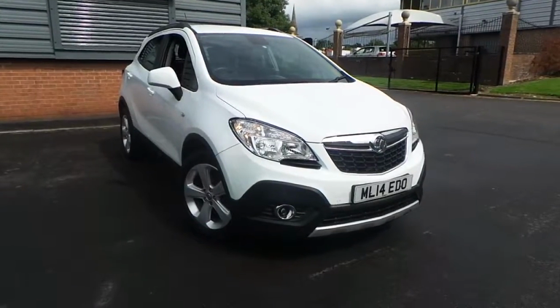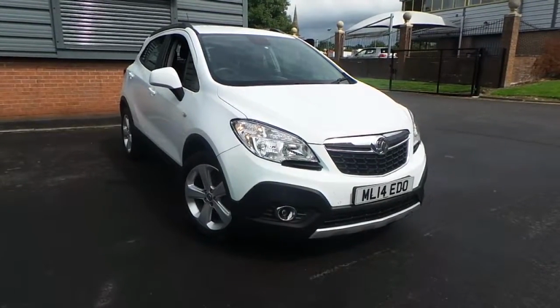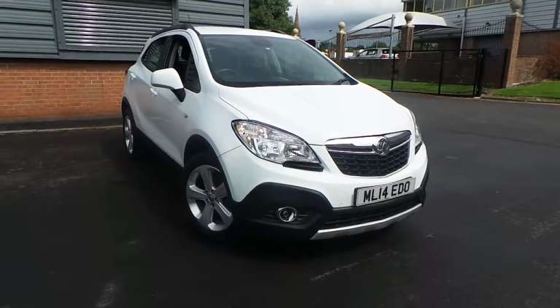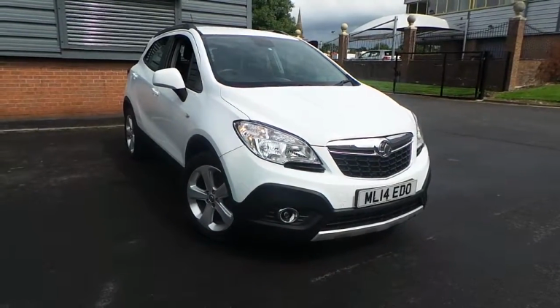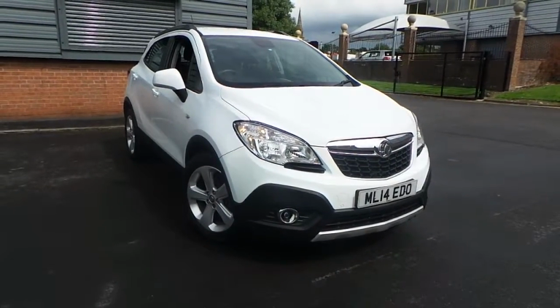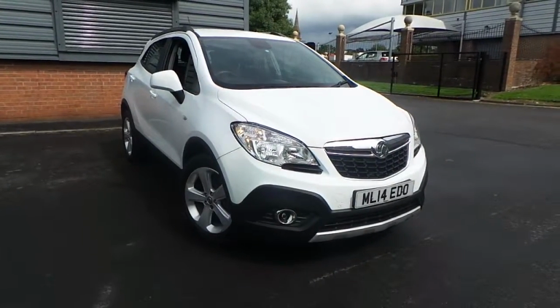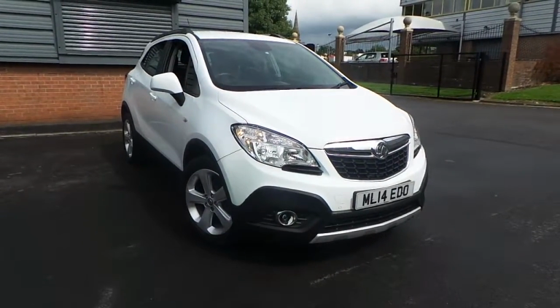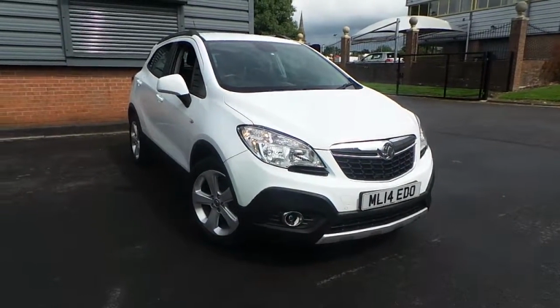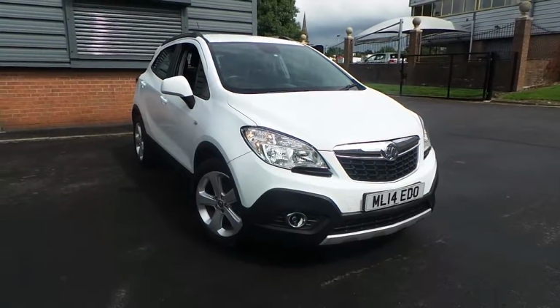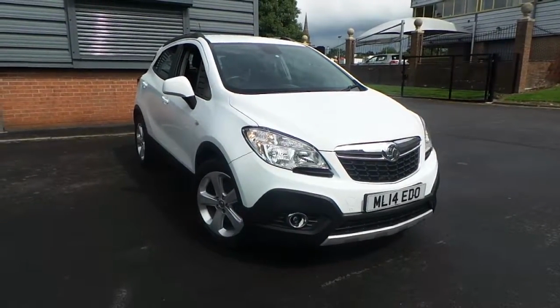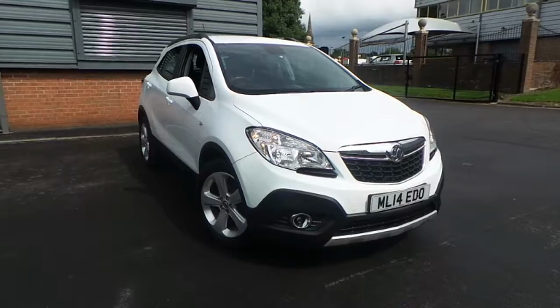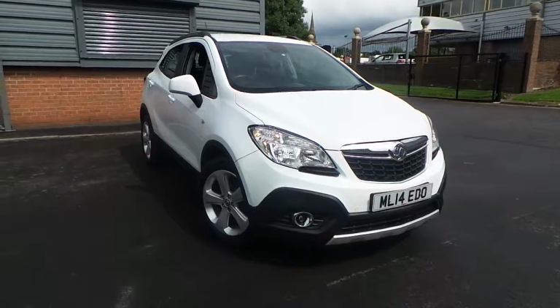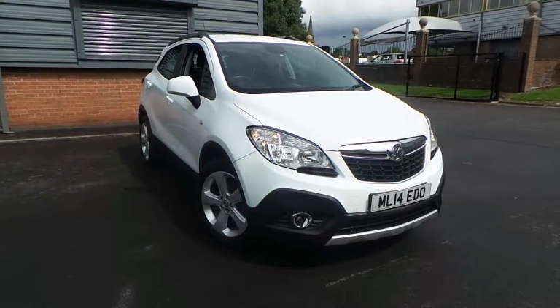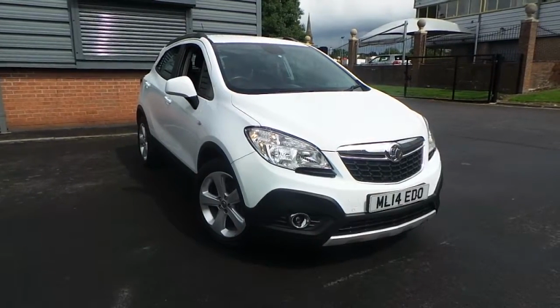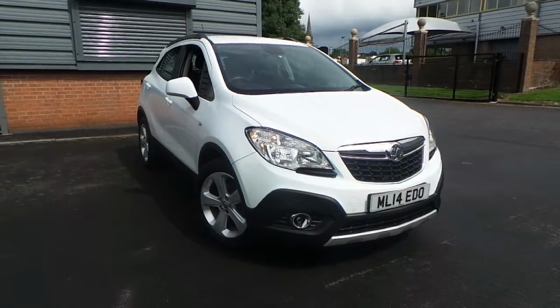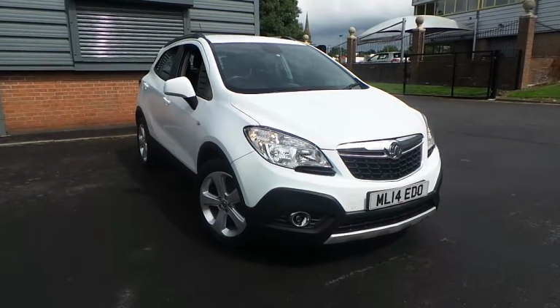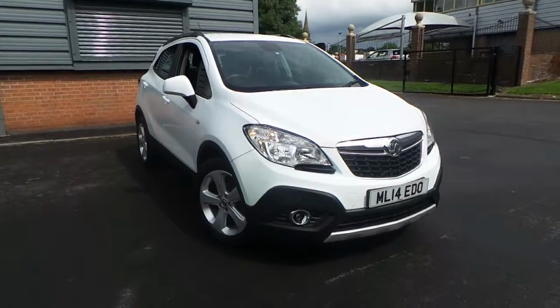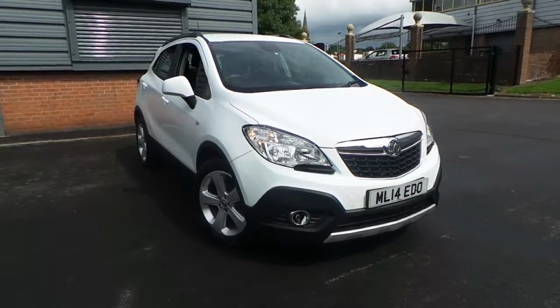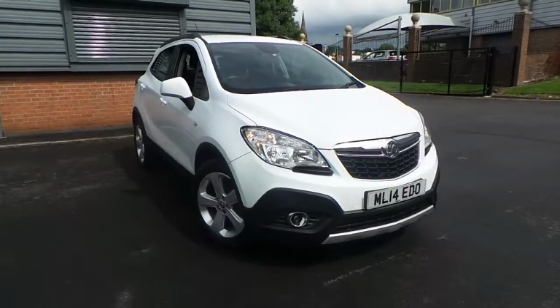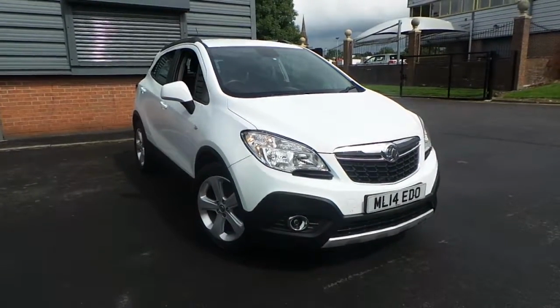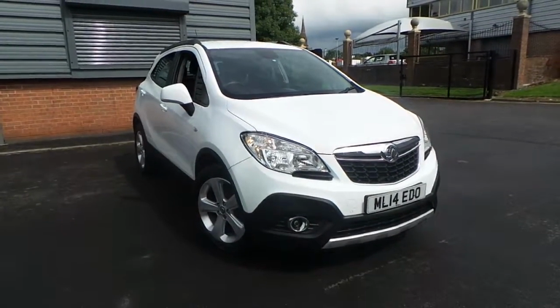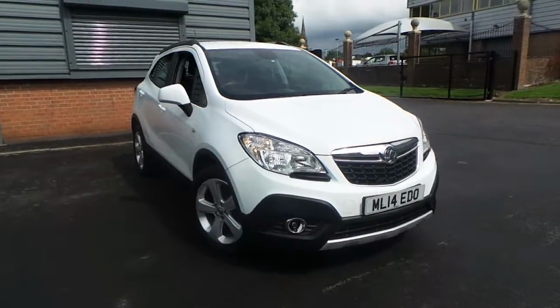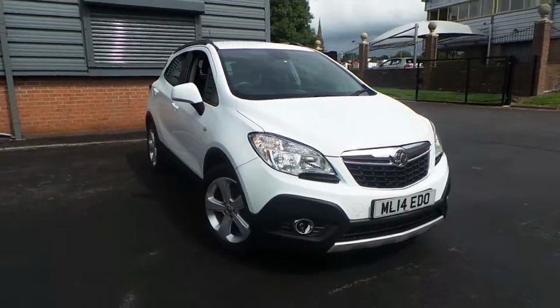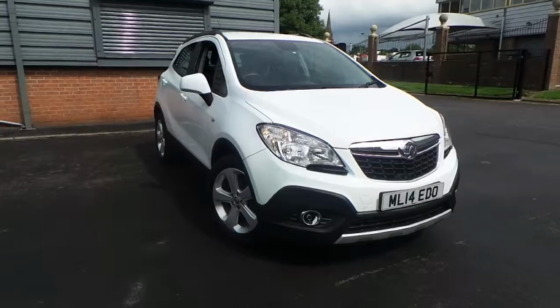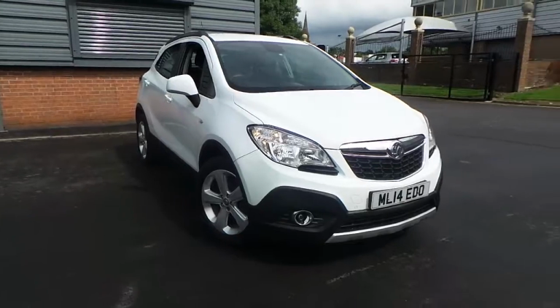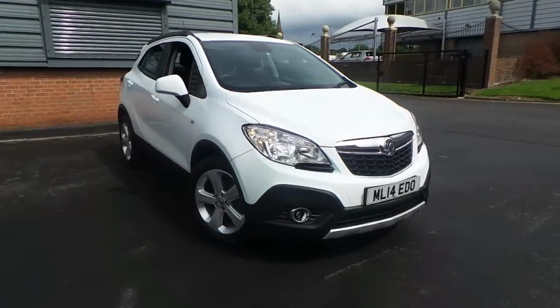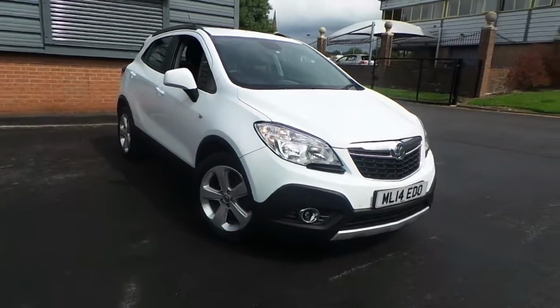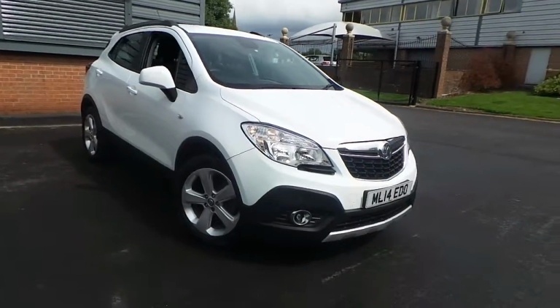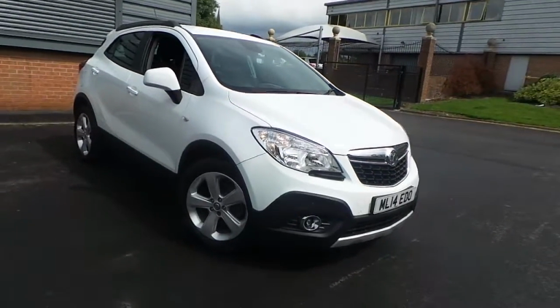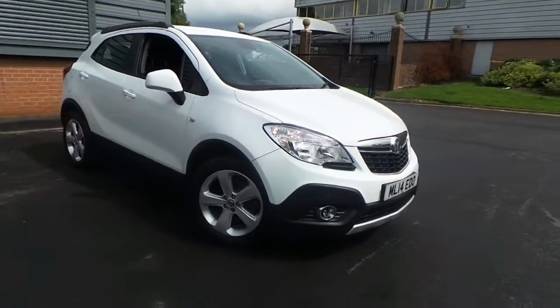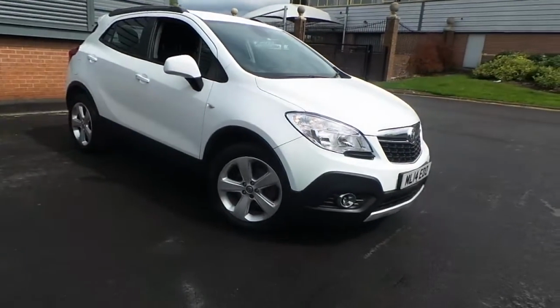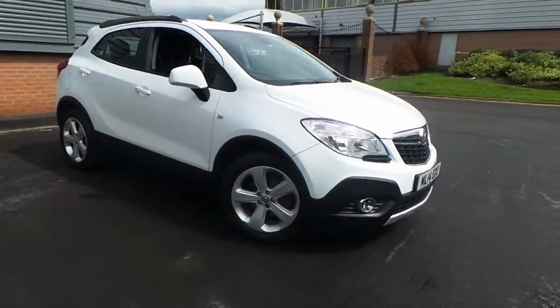Welcome to this vehicle presentation here at Pentagon Vauxhall in Rochdale. Today we have for you a 14 plate Vauxhall Mokka. It's a 1.6 16 valve Exclusive, finished in Olympic White.